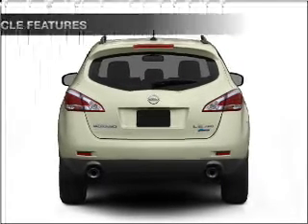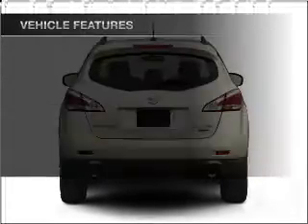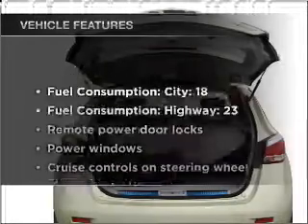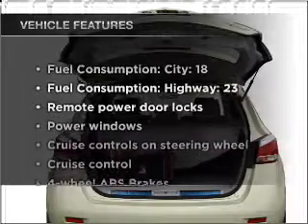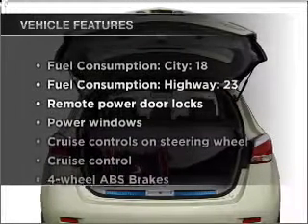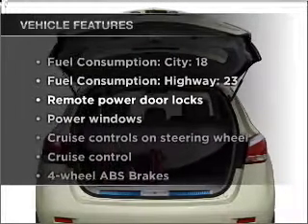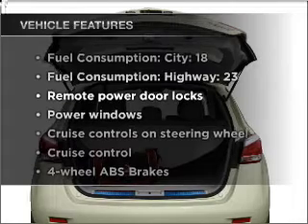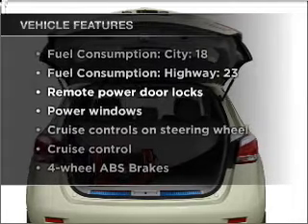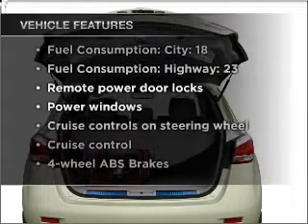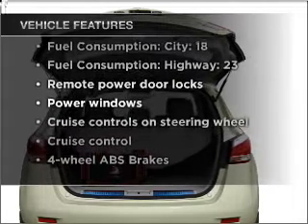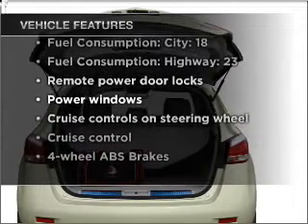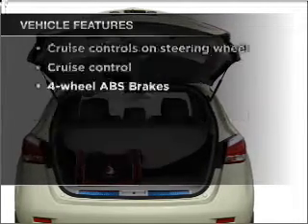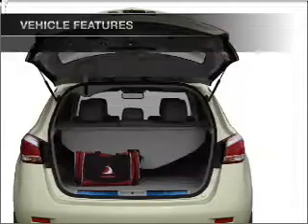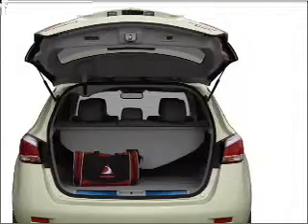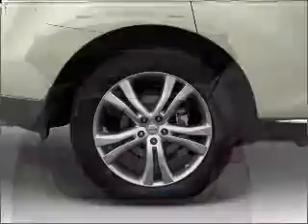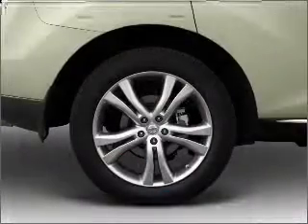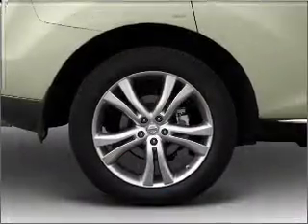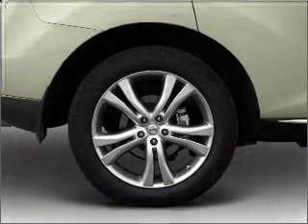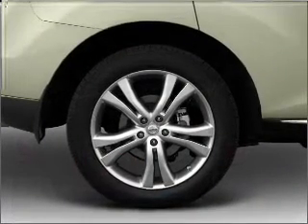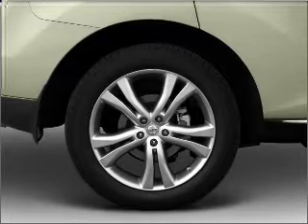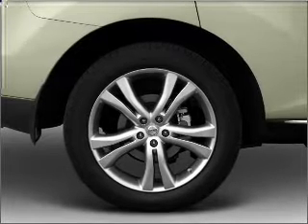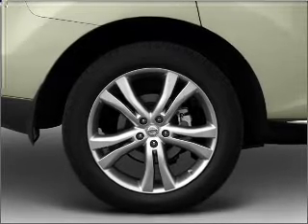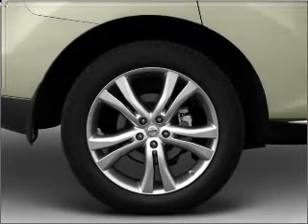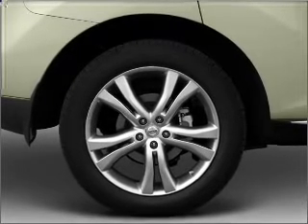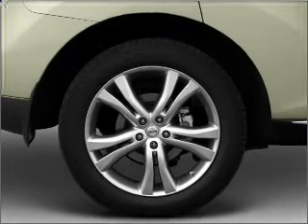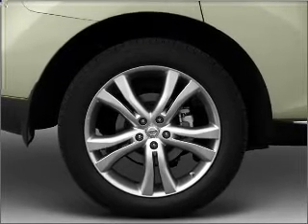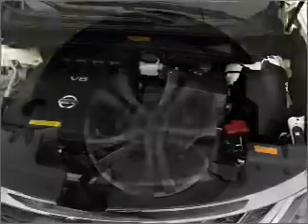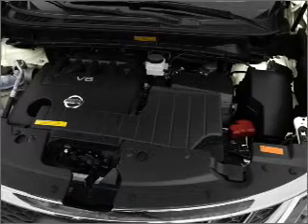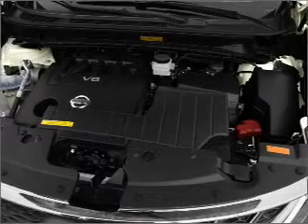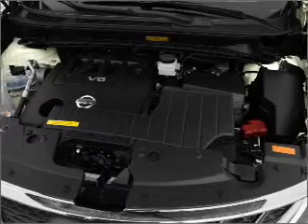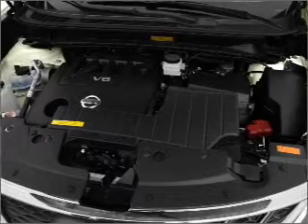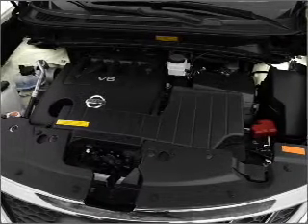And with these notable features, you won't want to miss out on the opportunity to own this amazing vehicle: air conditioning, power door locks, power windows, power steering, cruise control, power mirrors, and AM FM stereo with an MP3 player.